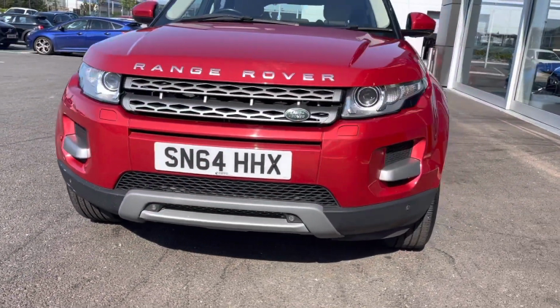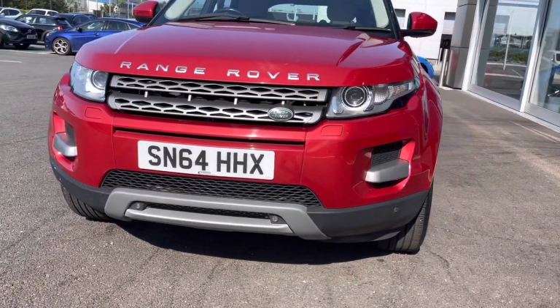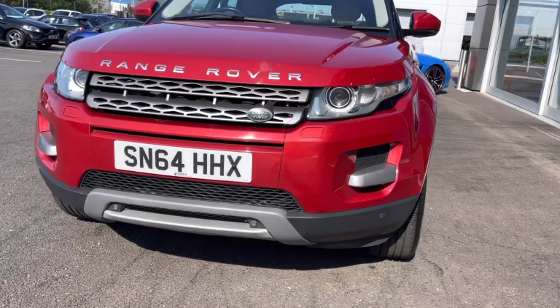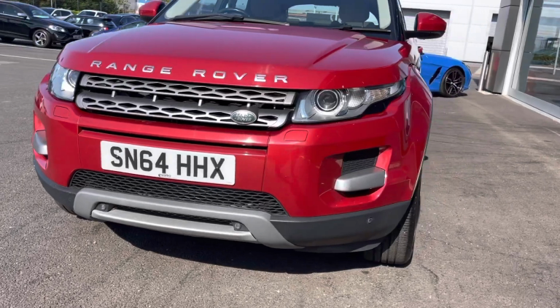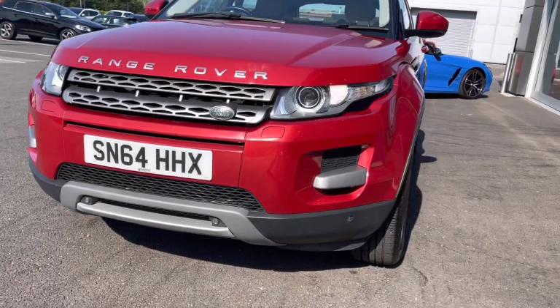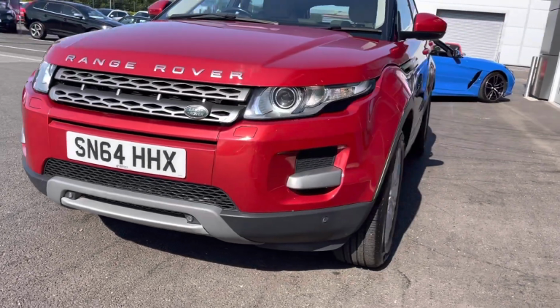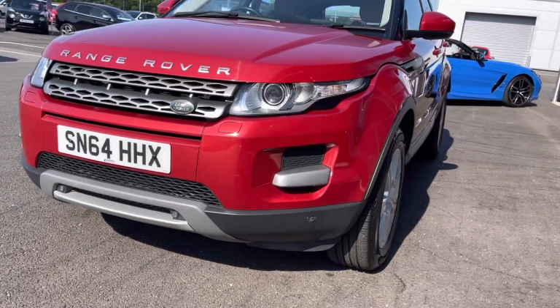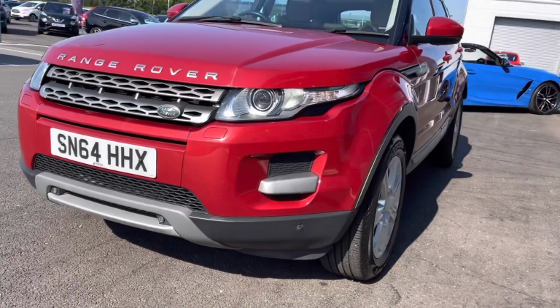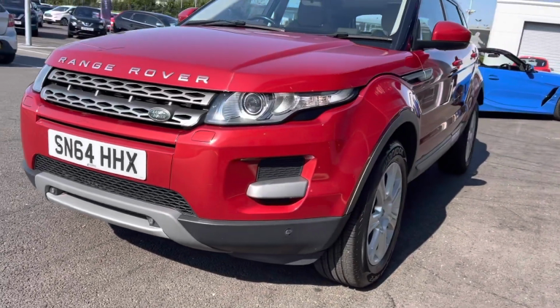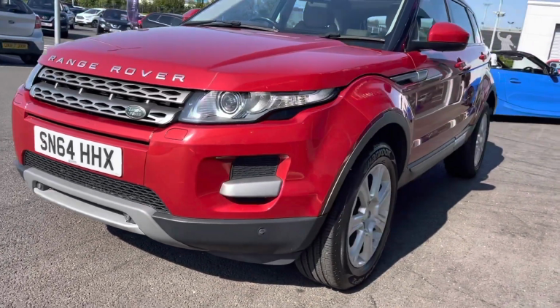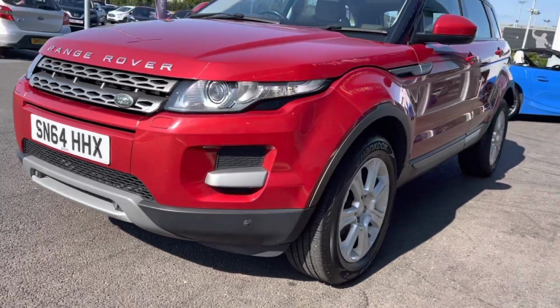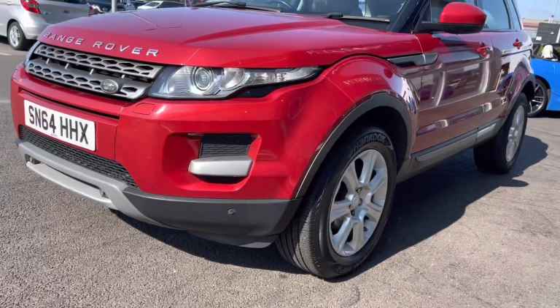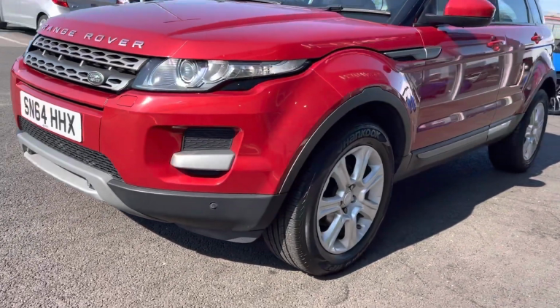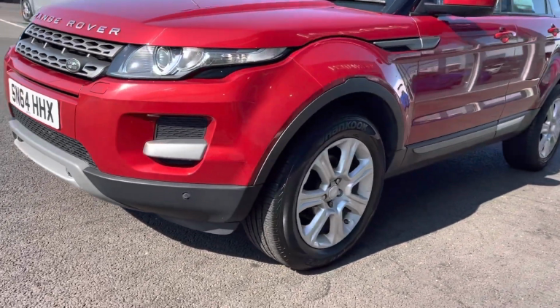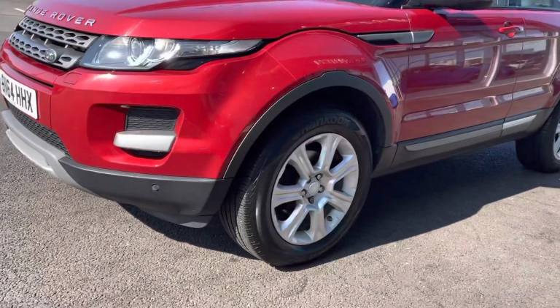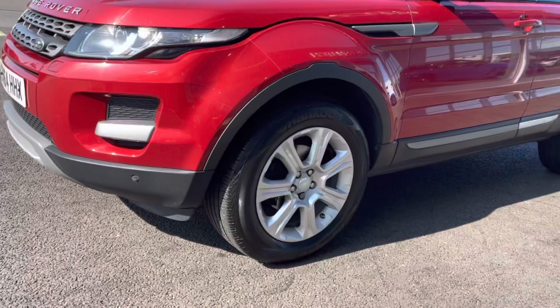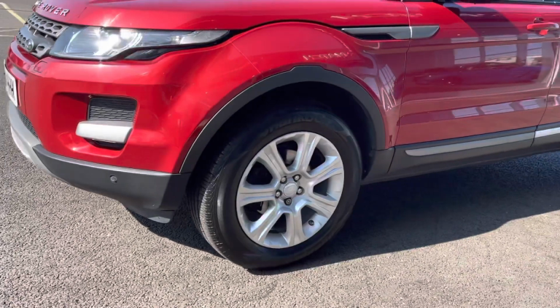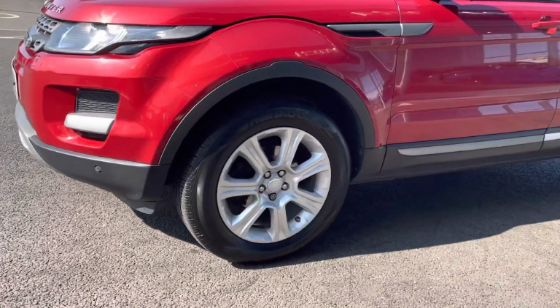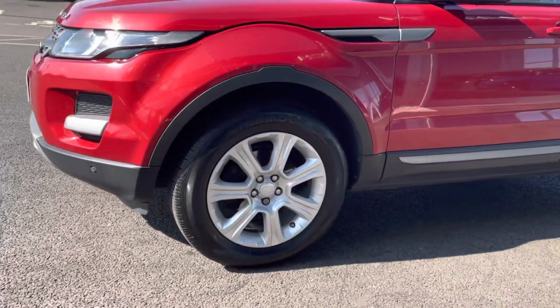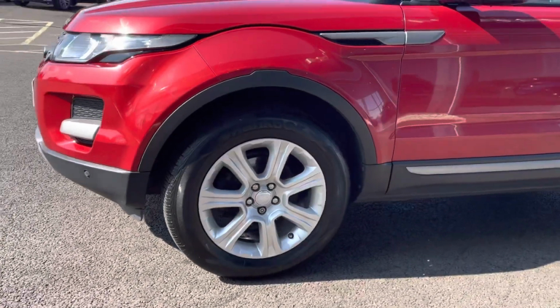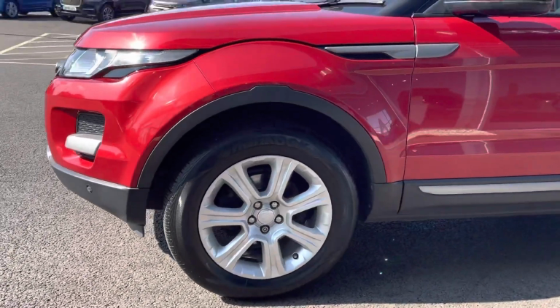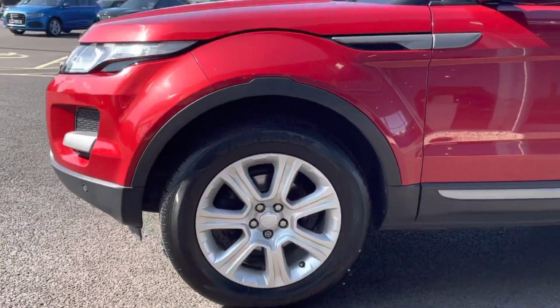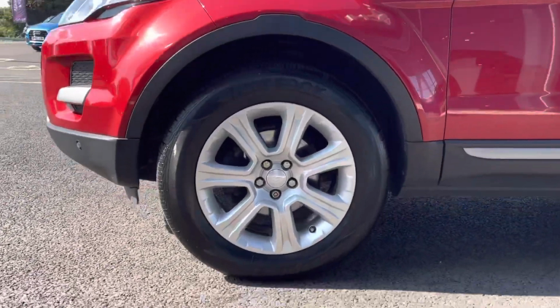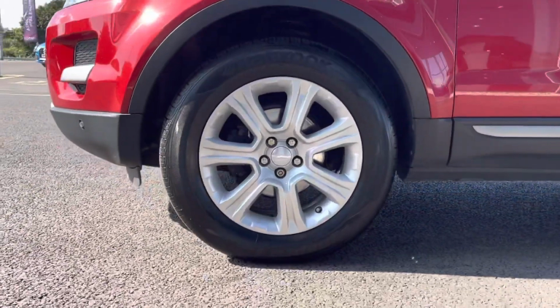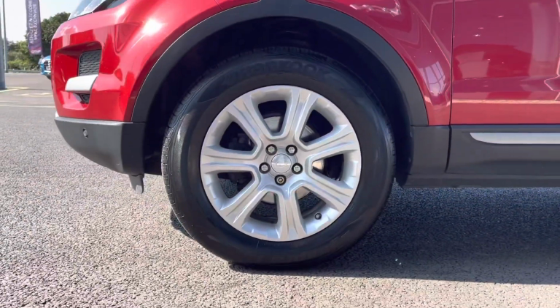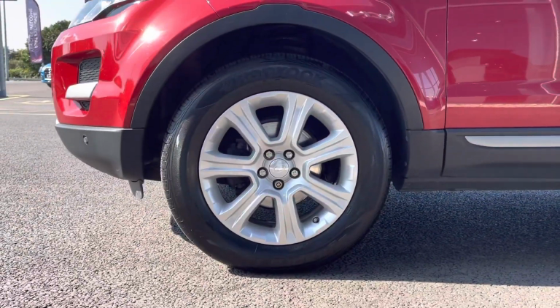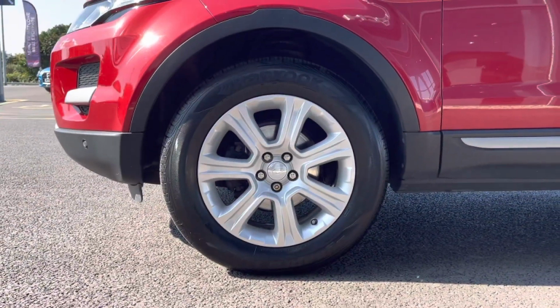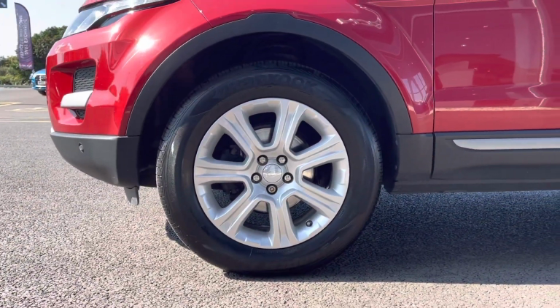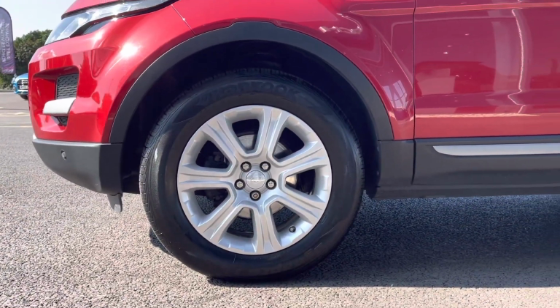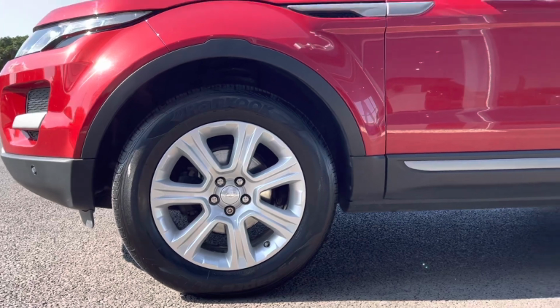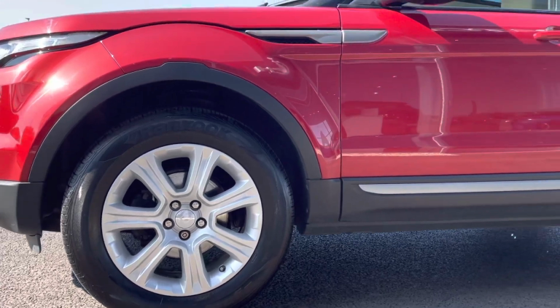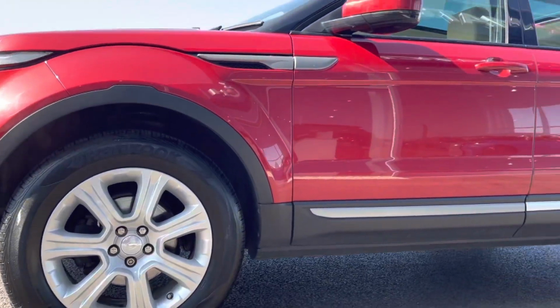I've got your automatic headlights on there — they don't usually flash, that's just the shutter speed of the camera. Moving around to the side, you can see you've got your 18 inch 7 spoke sparkle silver alloys, which are actually a £300 extra on this car.